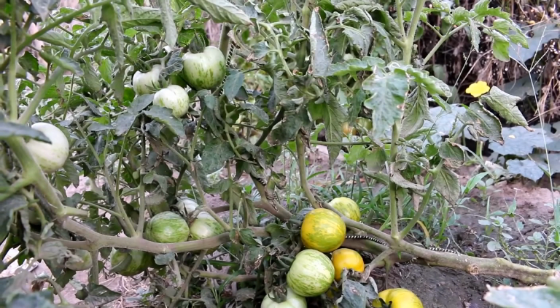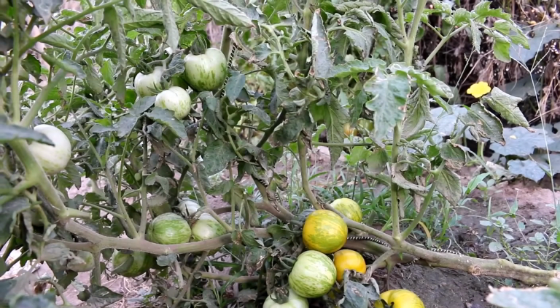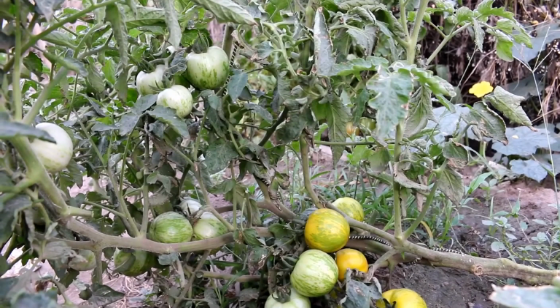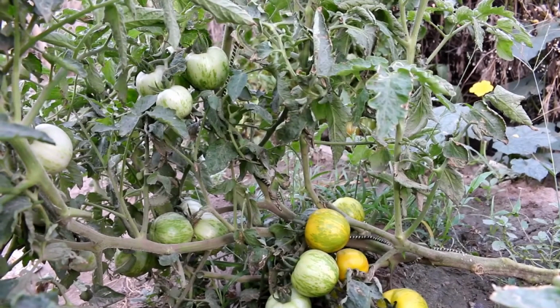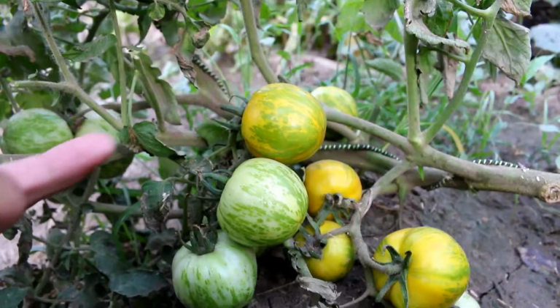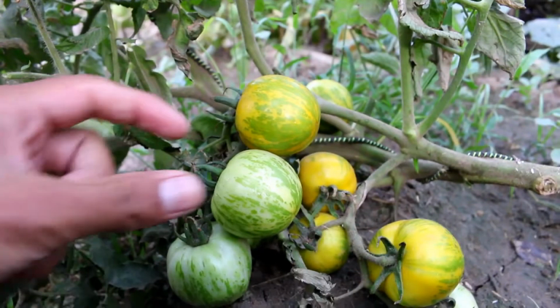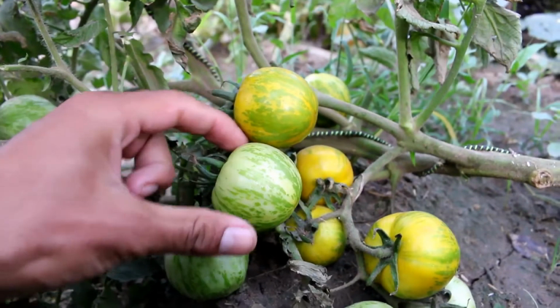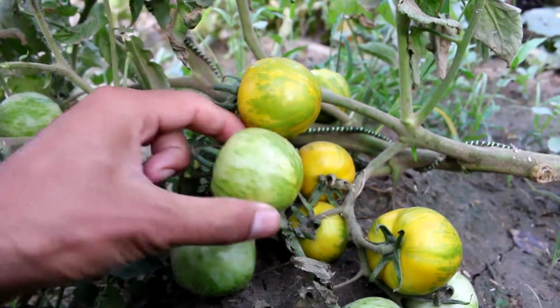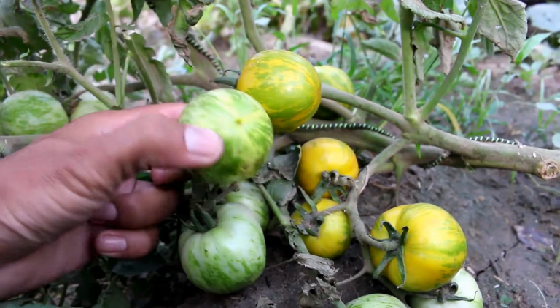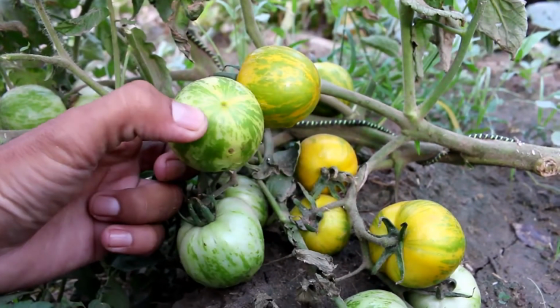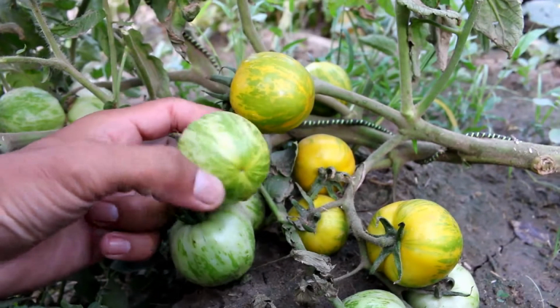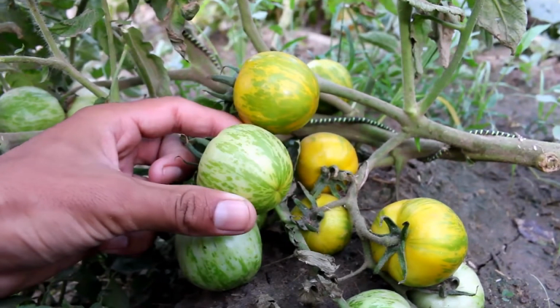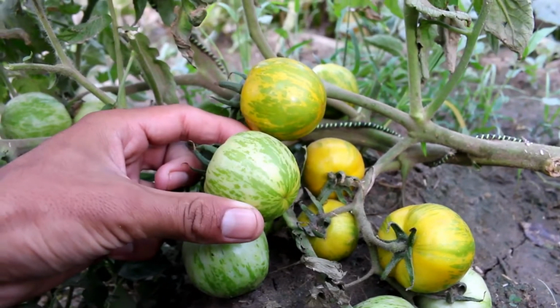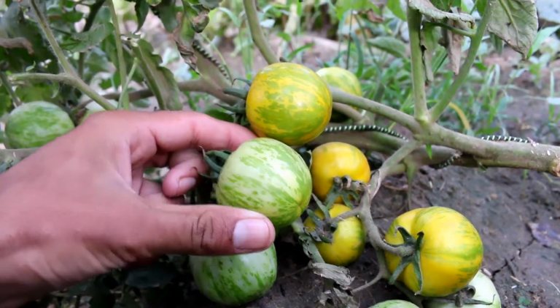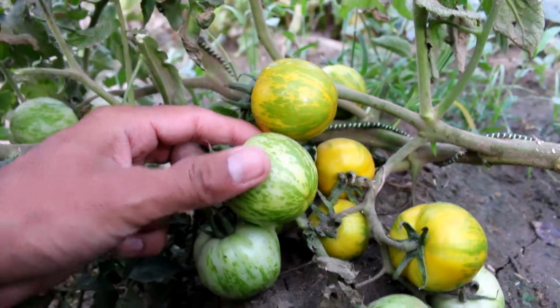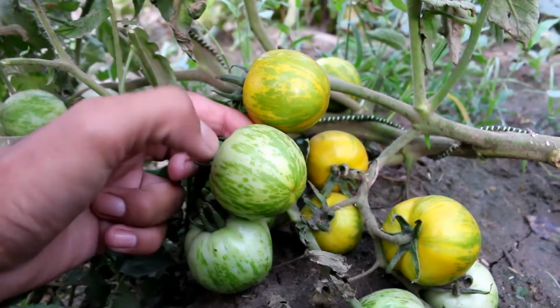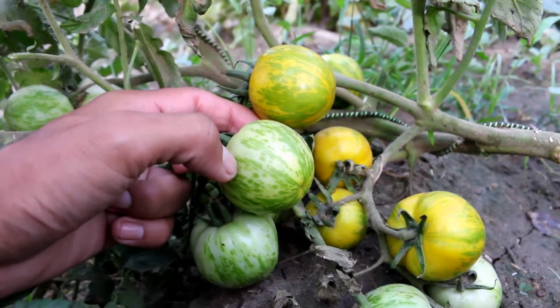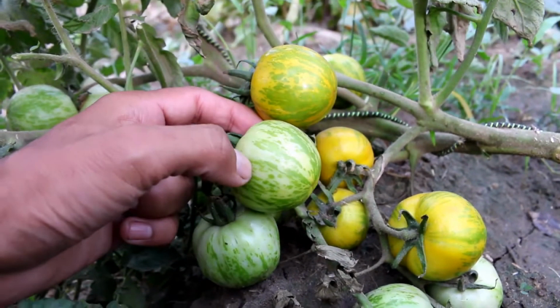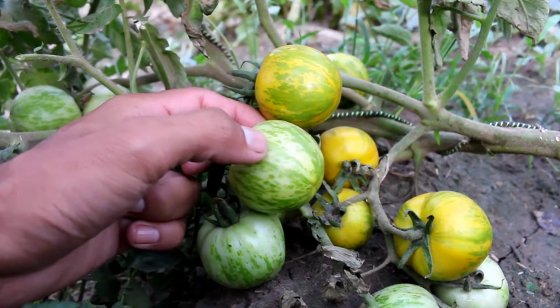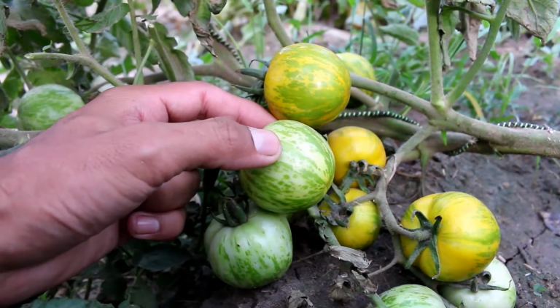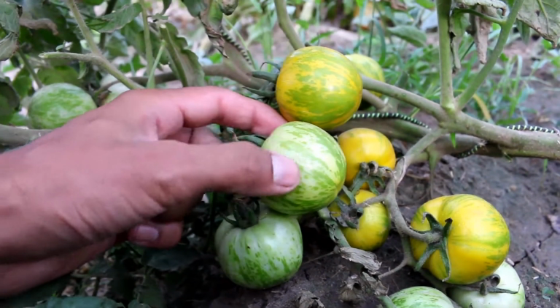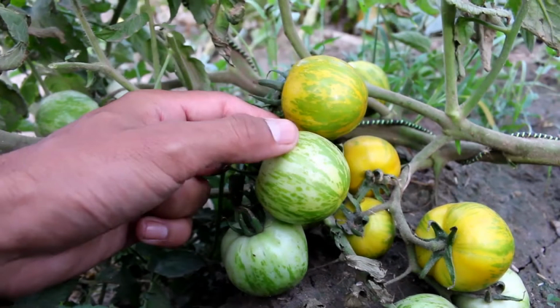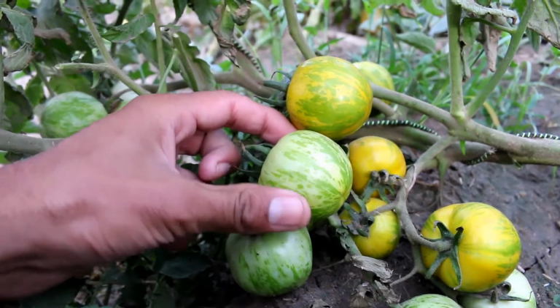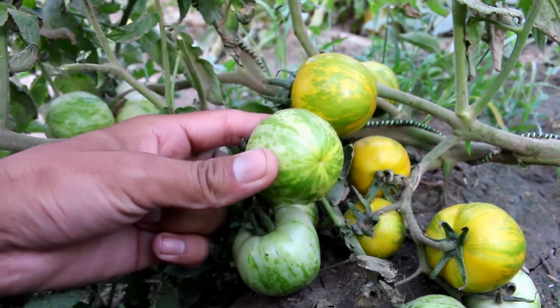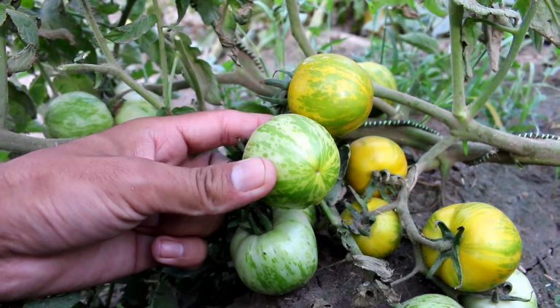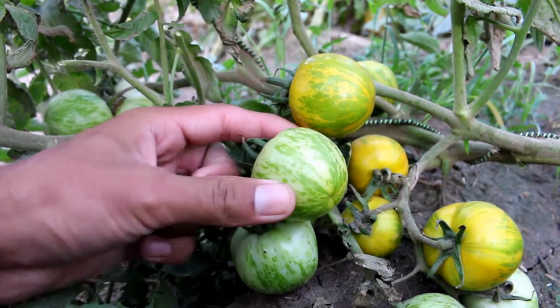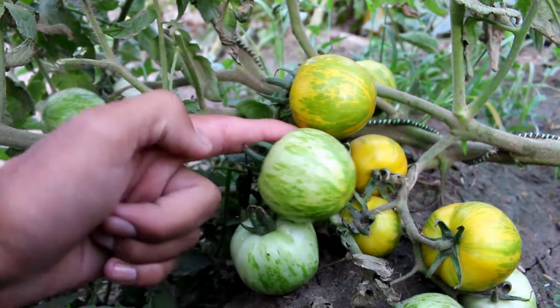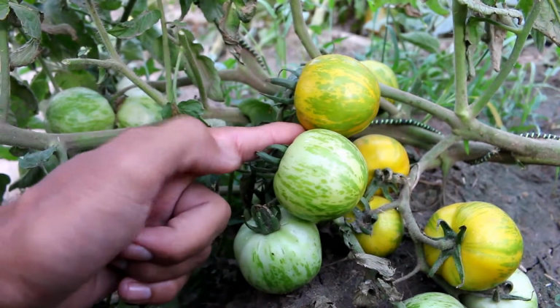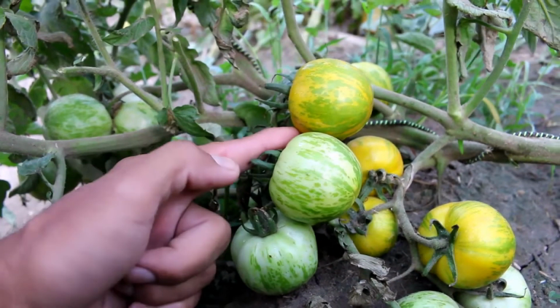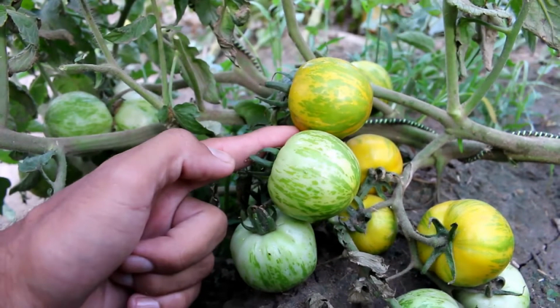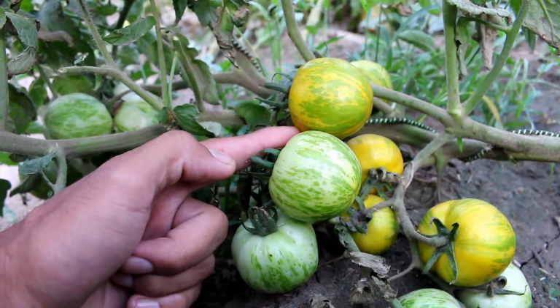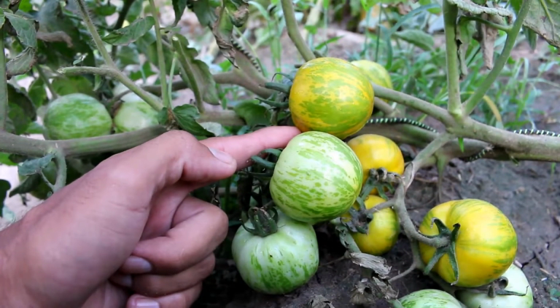At the start, this tomato has a light green color with a kind of dark green stripes in it. When eventually a Green Zebra tomato starts to get ripe, its color starts to change from green to a golden yellow color.